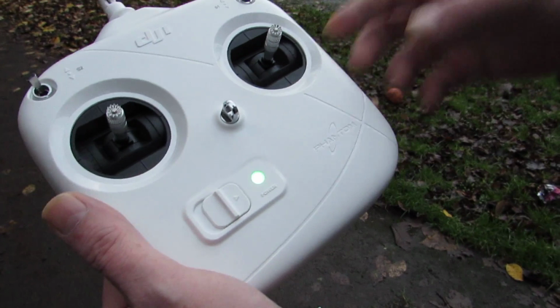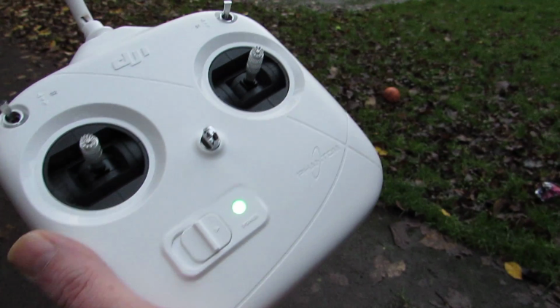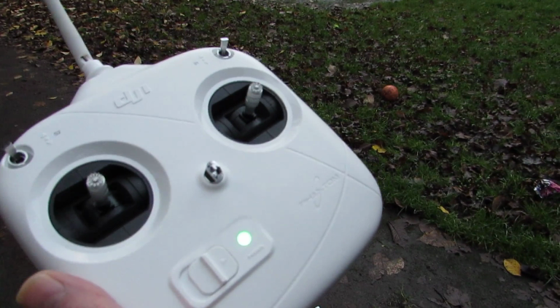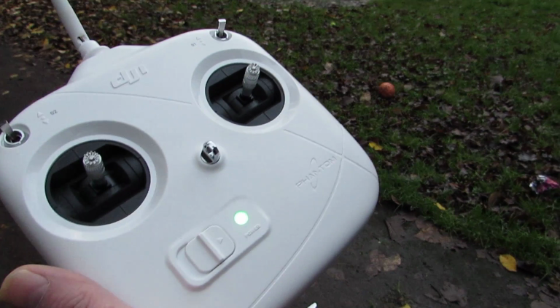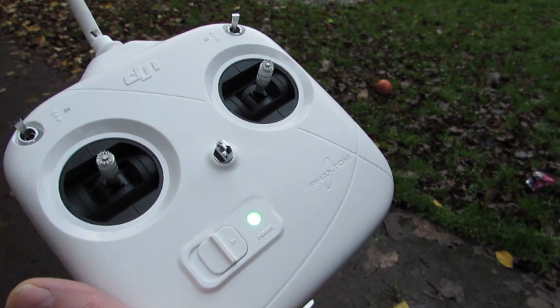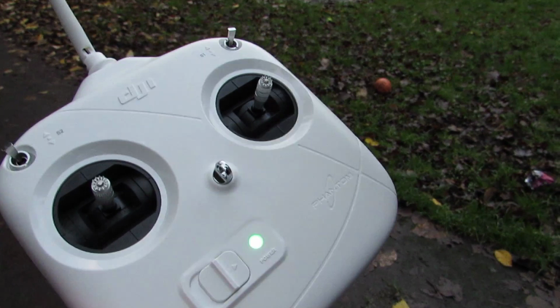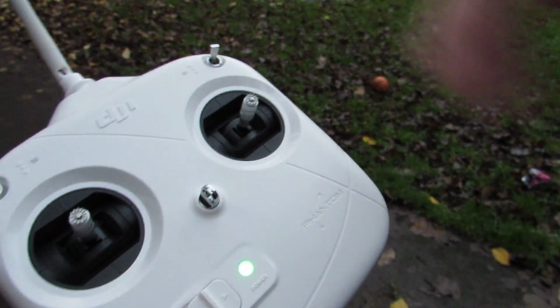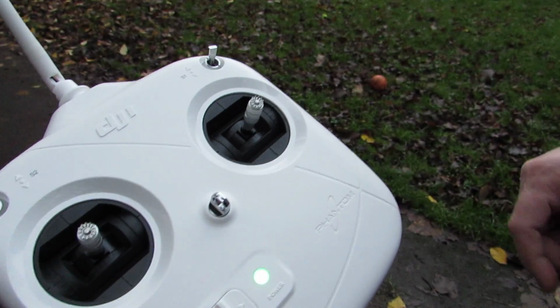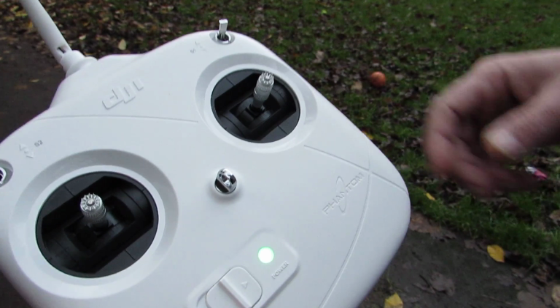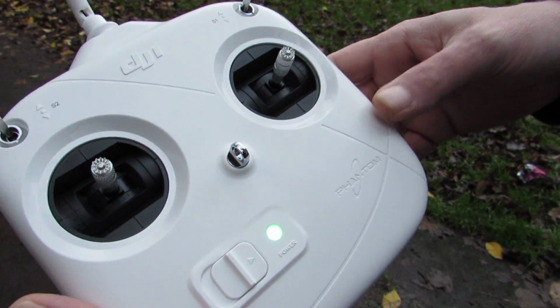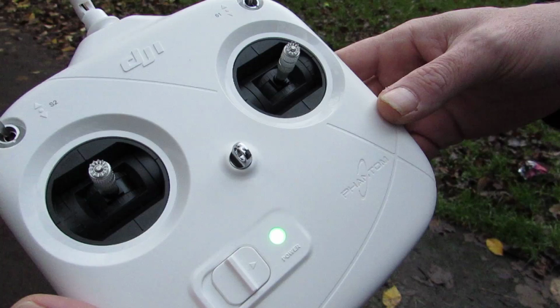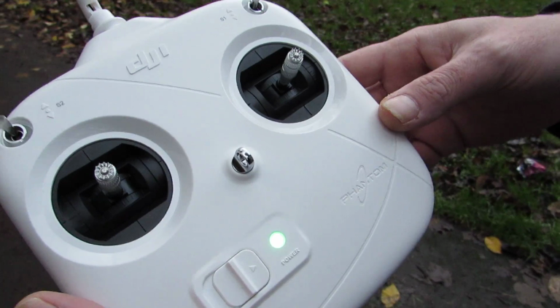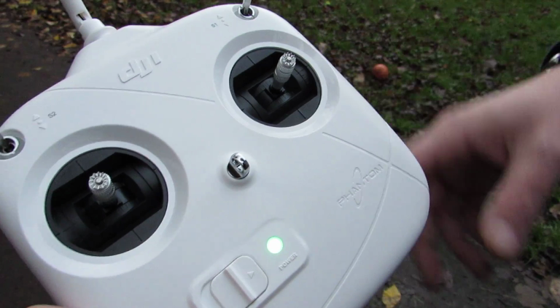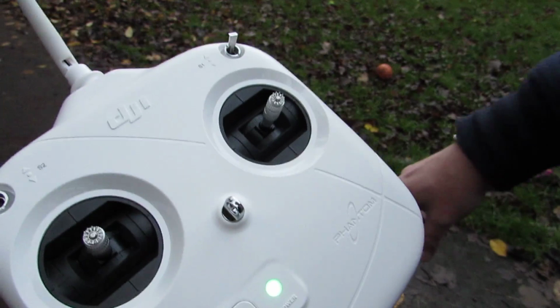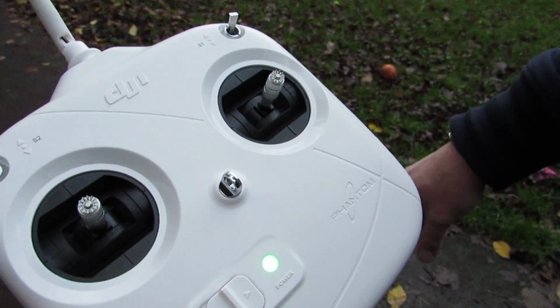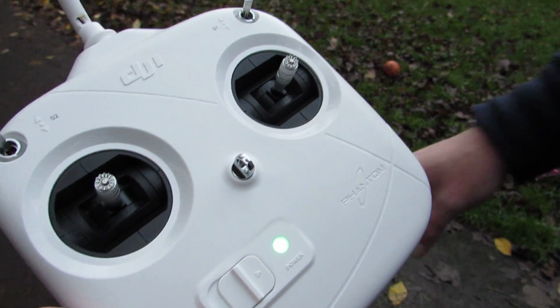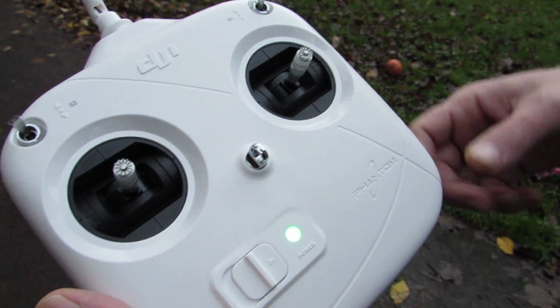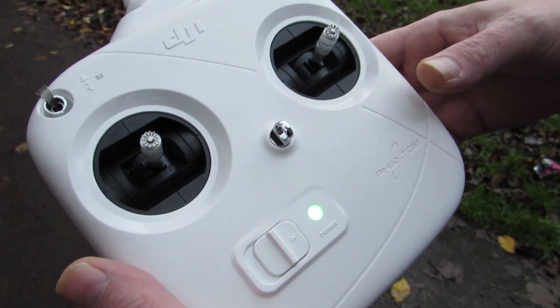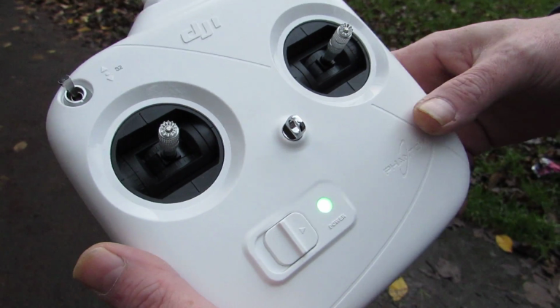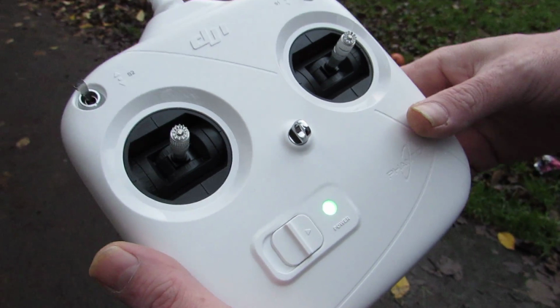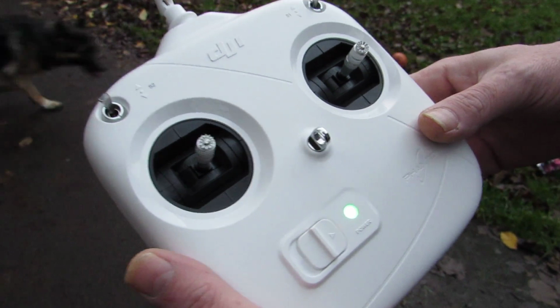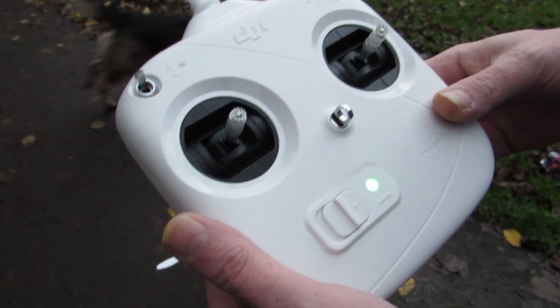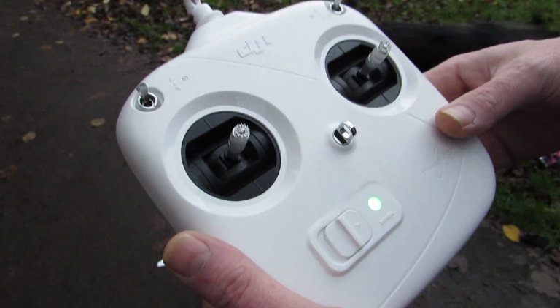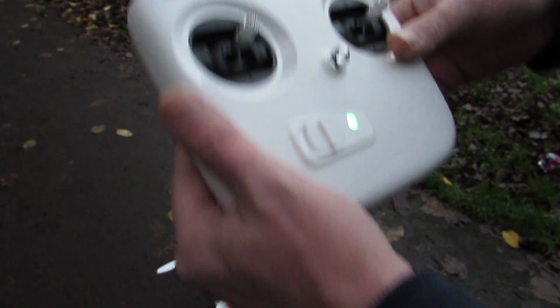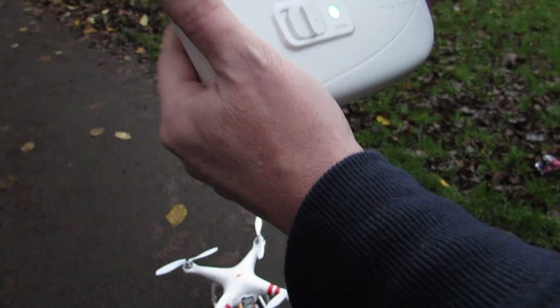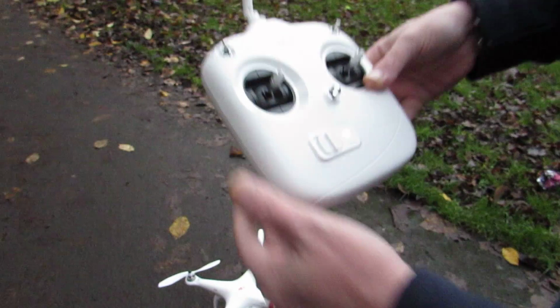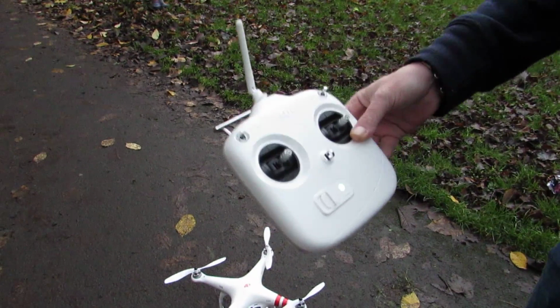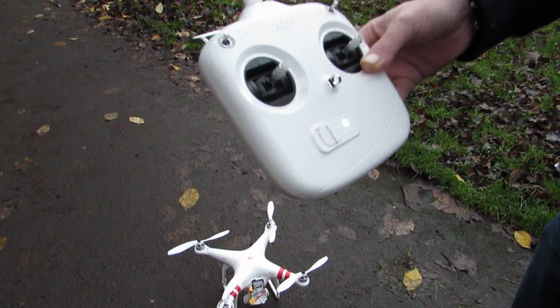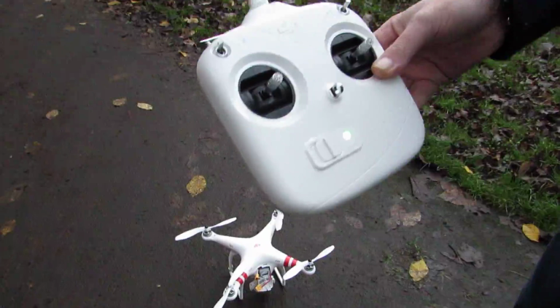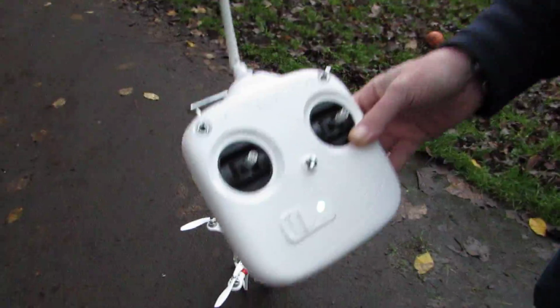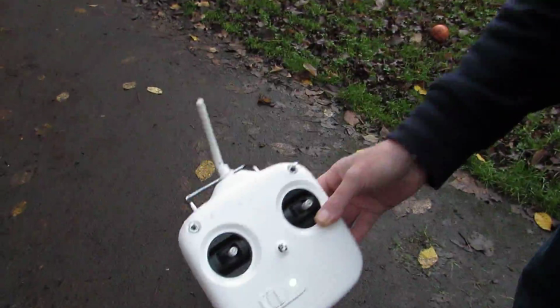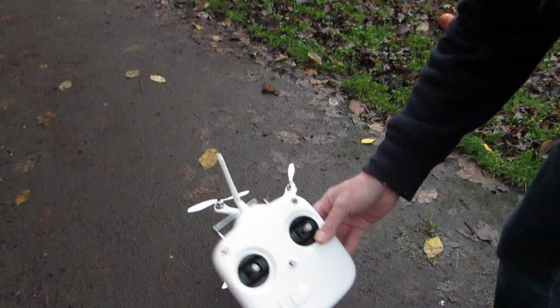So we've switched the remote control on, and the next step is to connect the battery. I'll go ahead and put the battery in now.